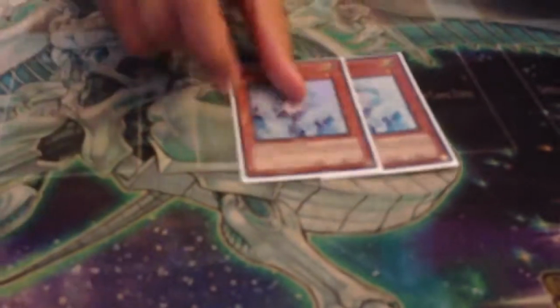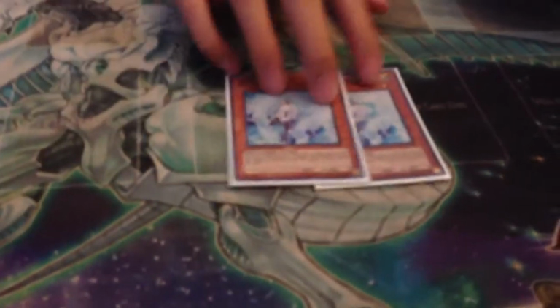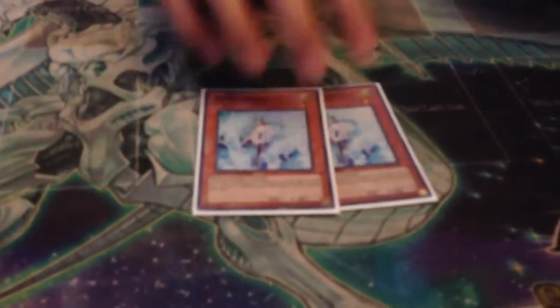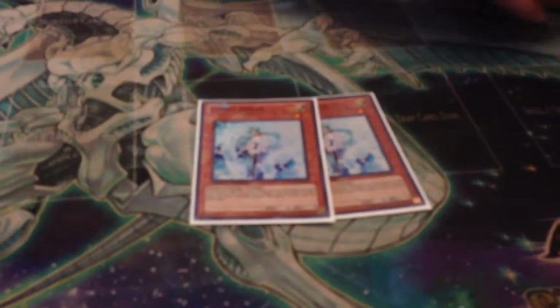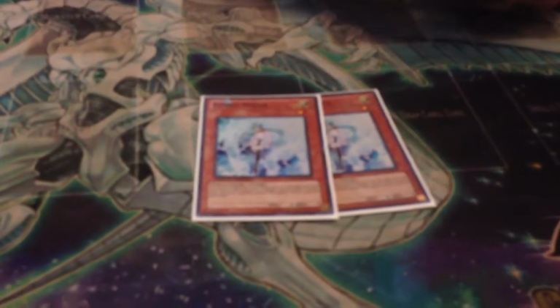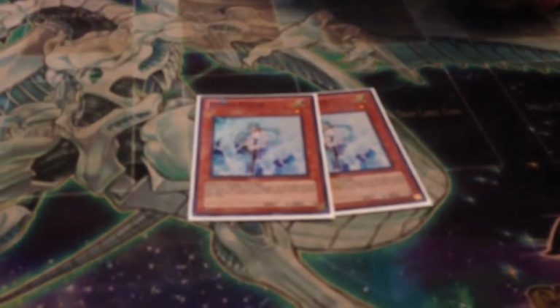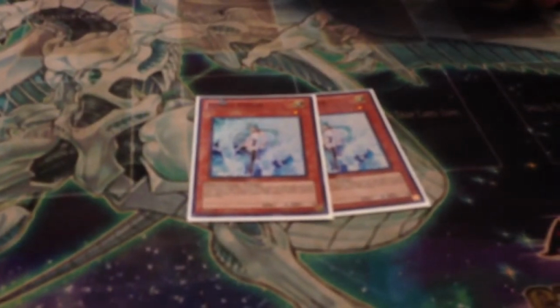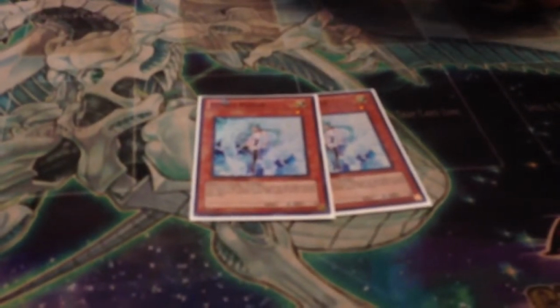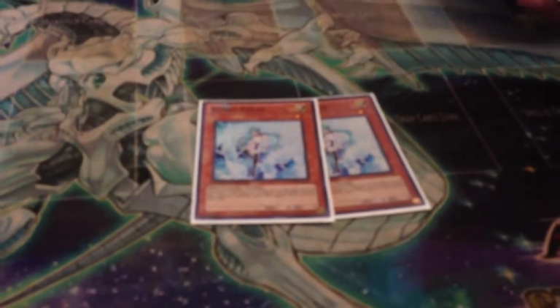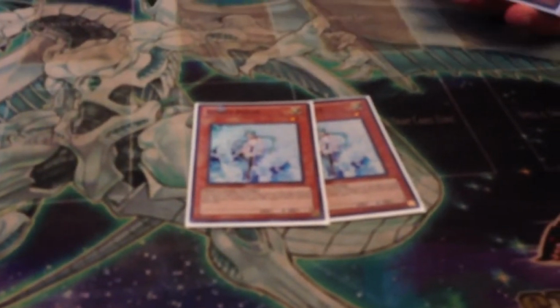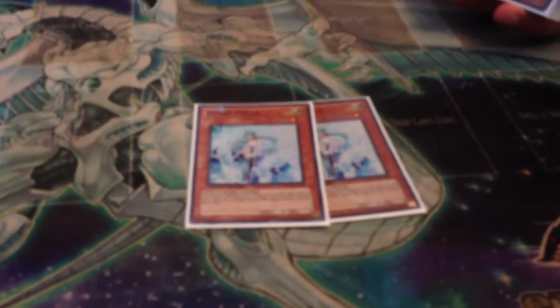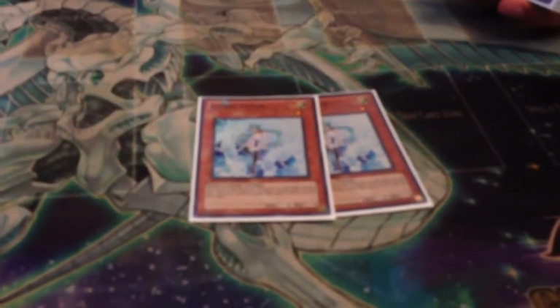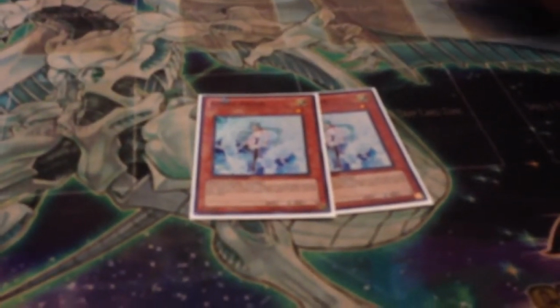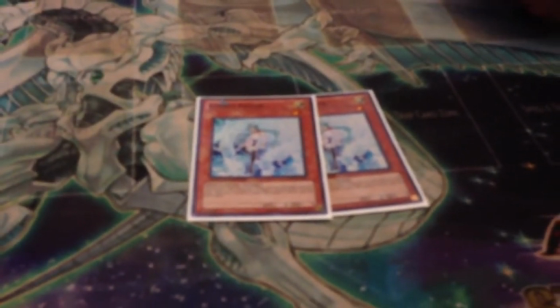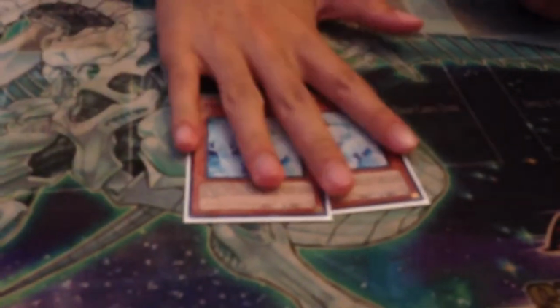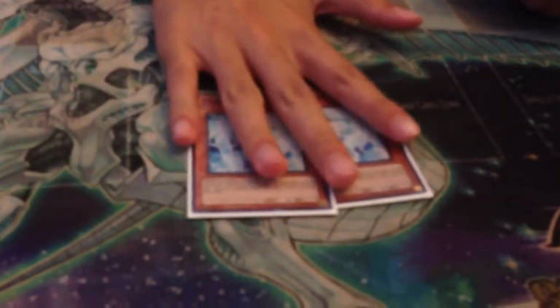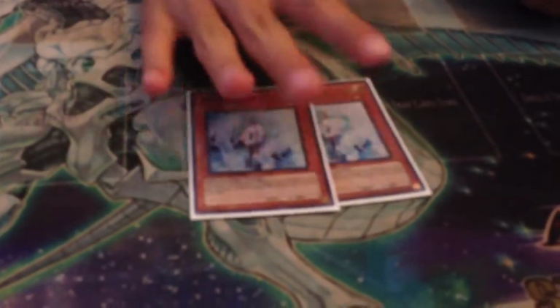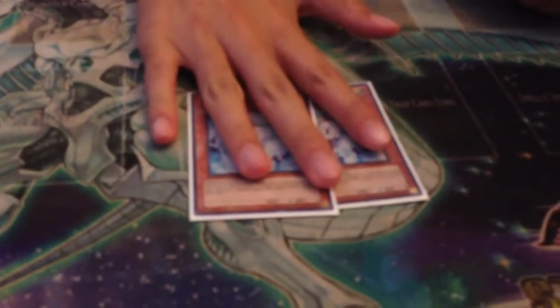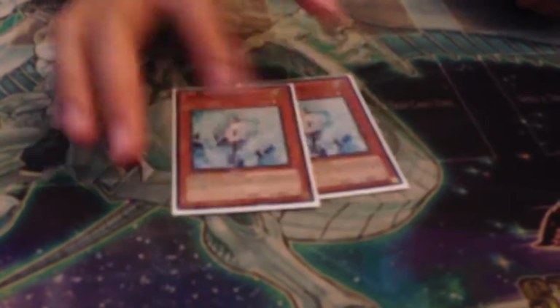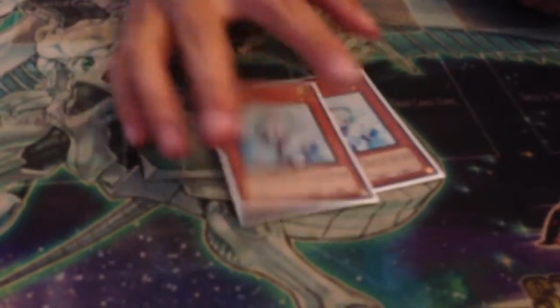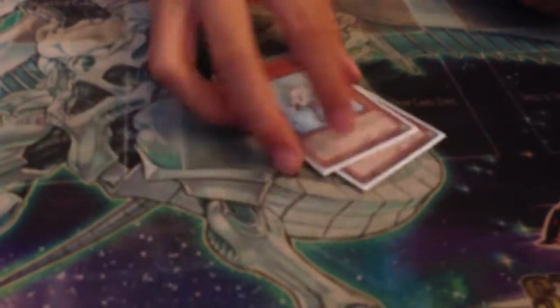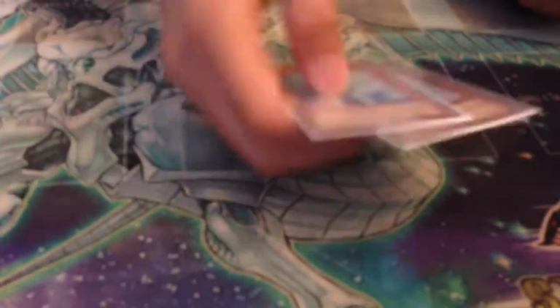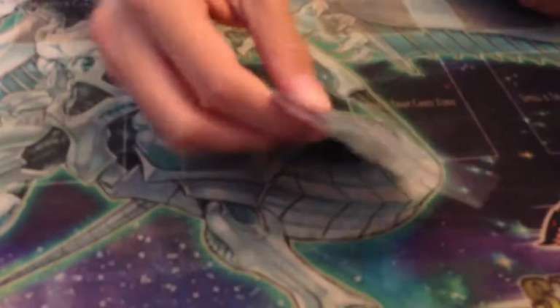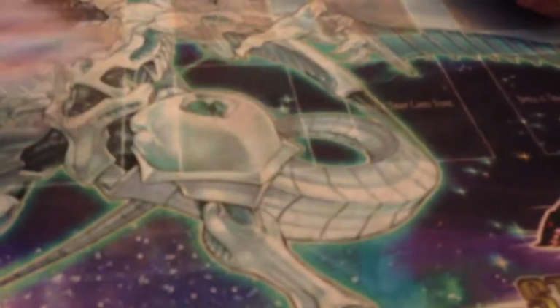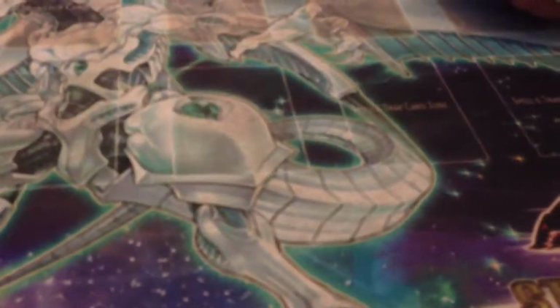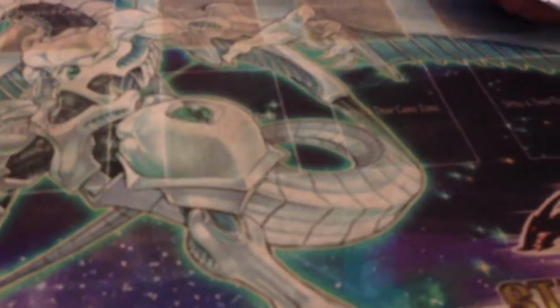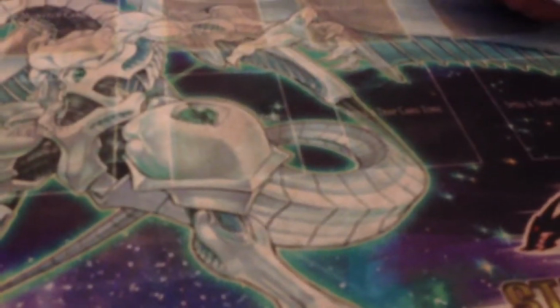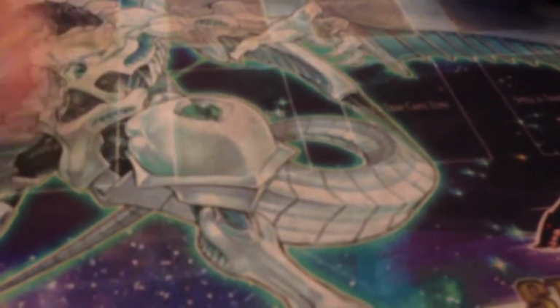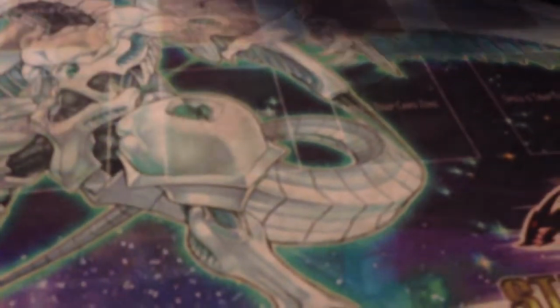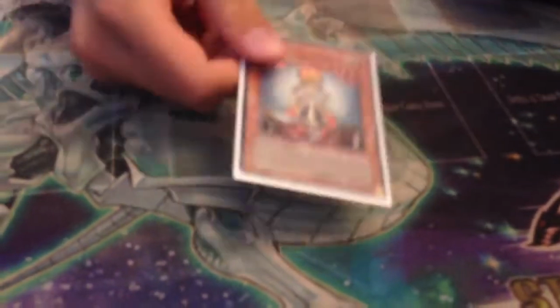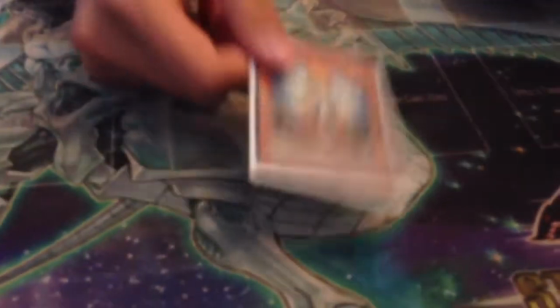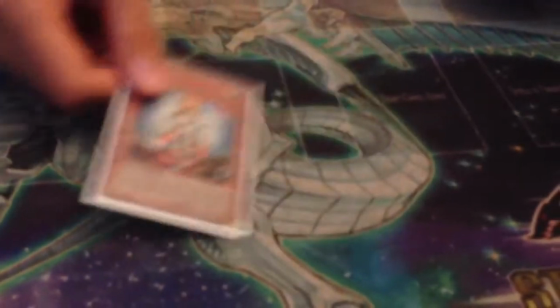And two Vayler, because I run one other Phoenix Chain. It's great against Prophecy — it's a staple-less format, you gotta run at least two. And one Honest.